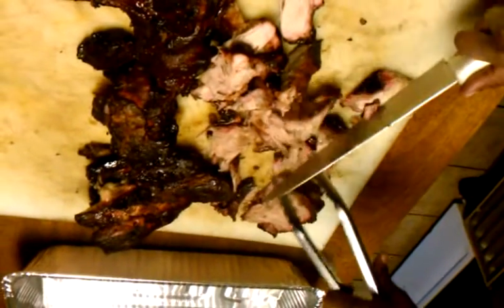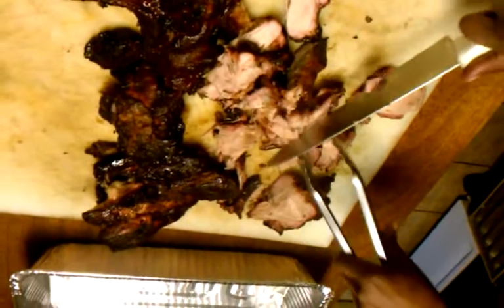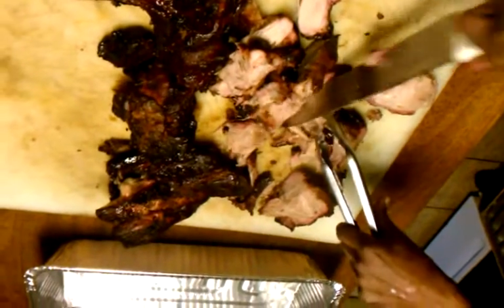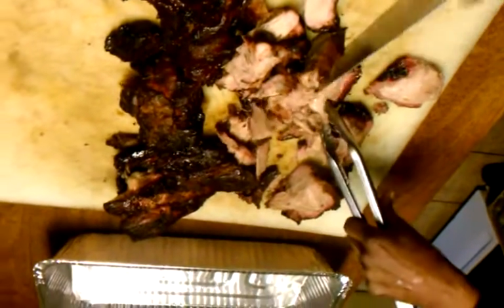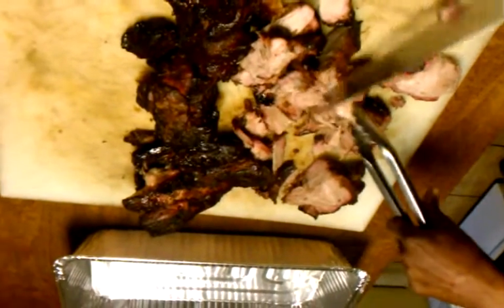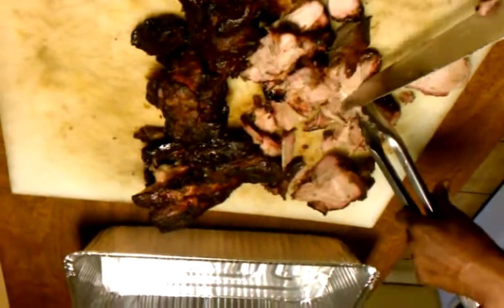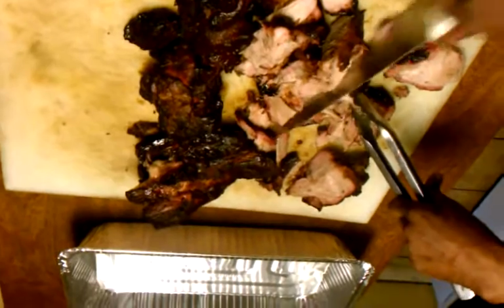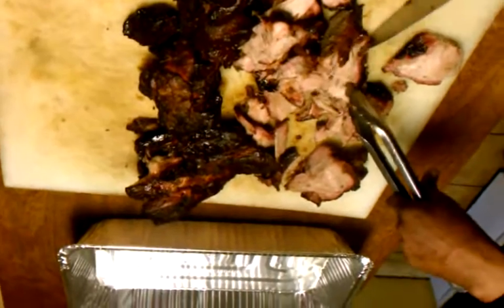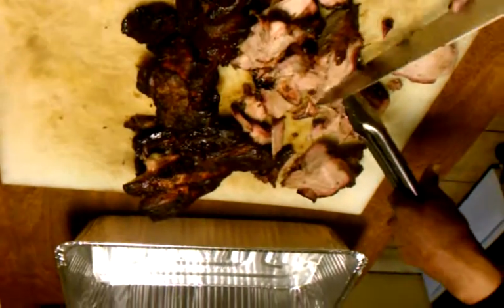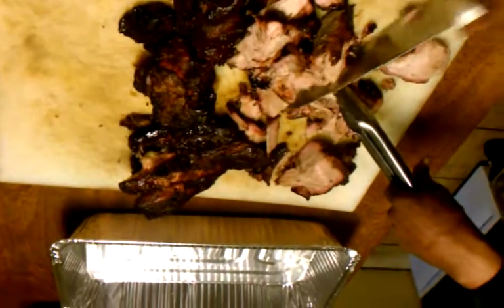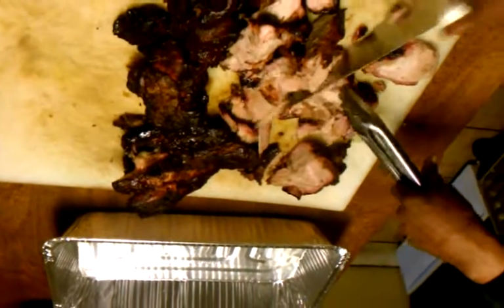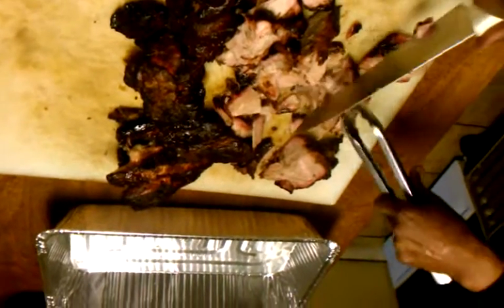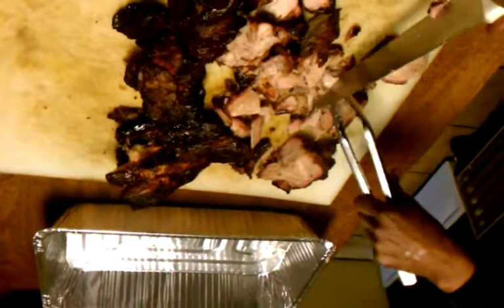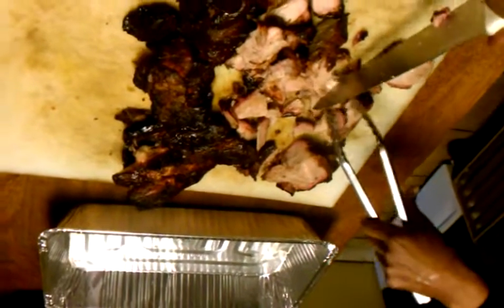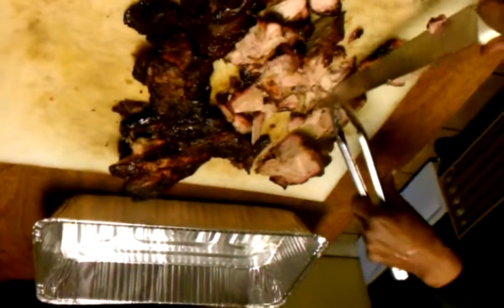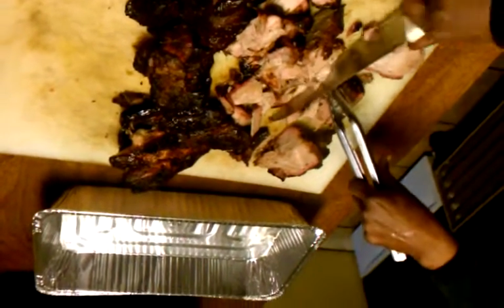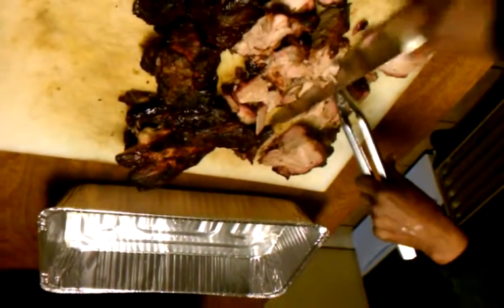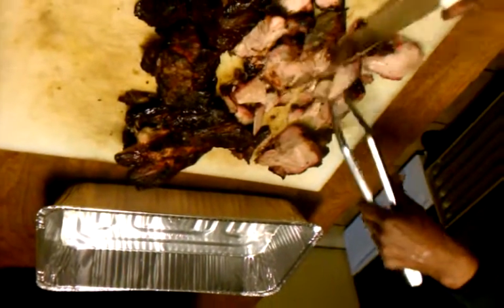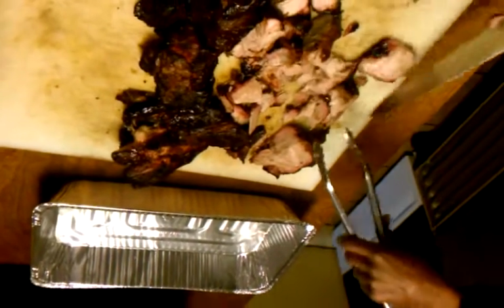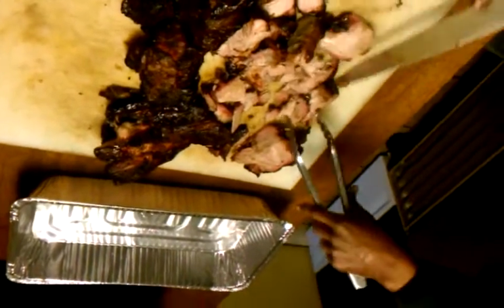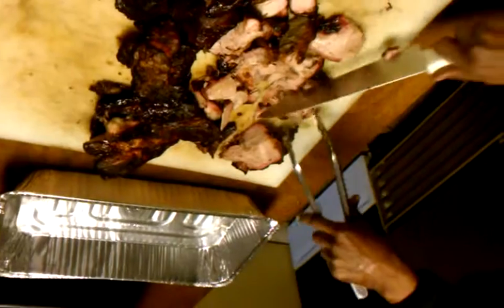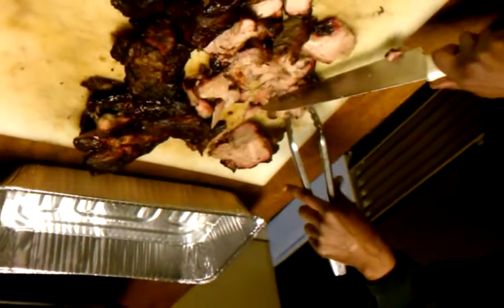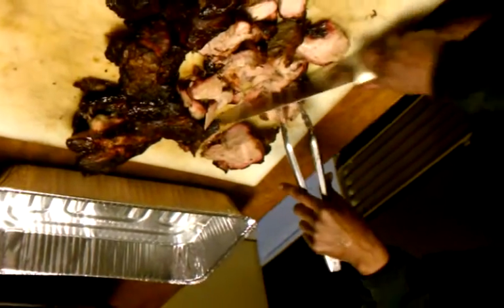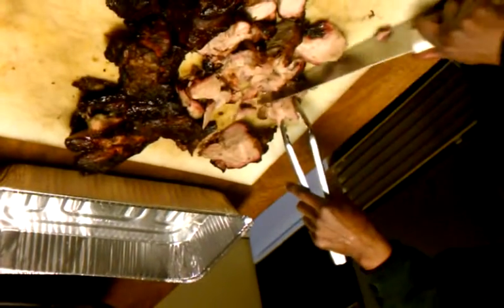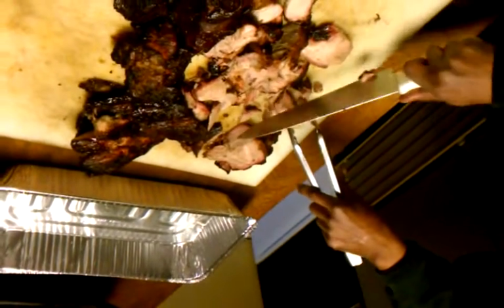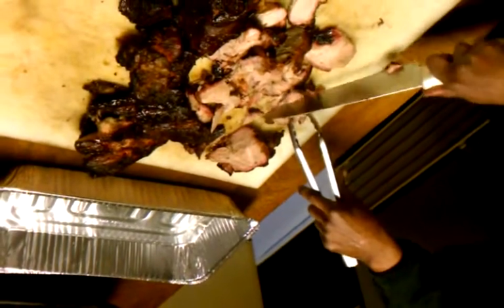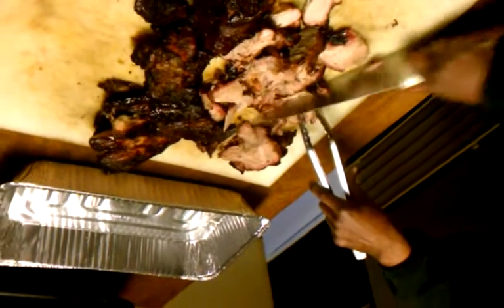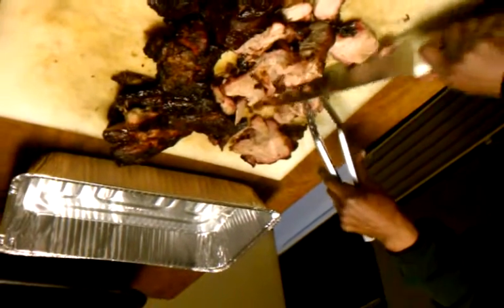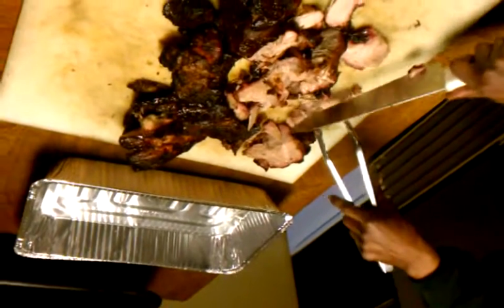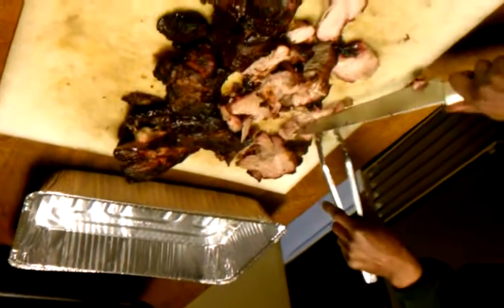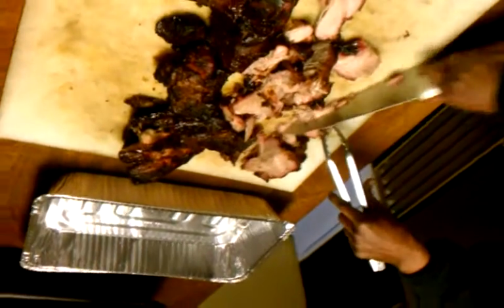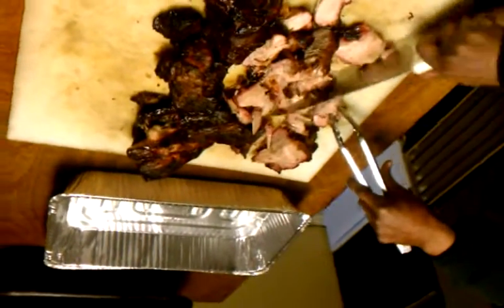We're going to cut this up. Yes, sir. It's going out to the U.S. Army. Okay, there we go. We're going to feed our troops. When they called me, I was like, yeah, we always like serving y'all. That's right.